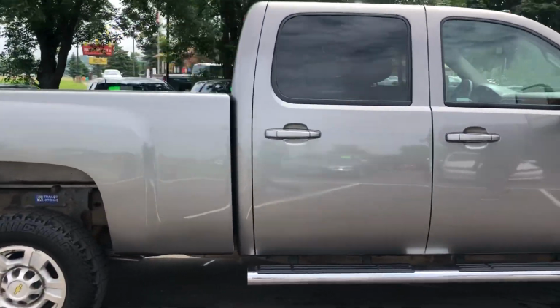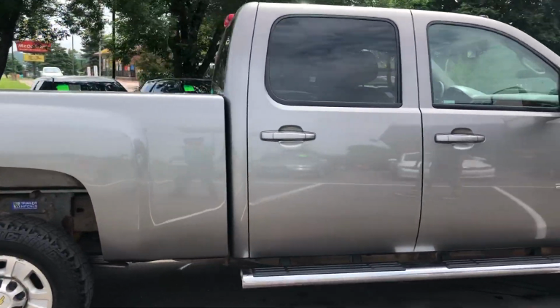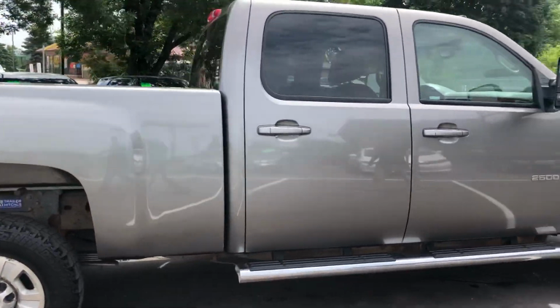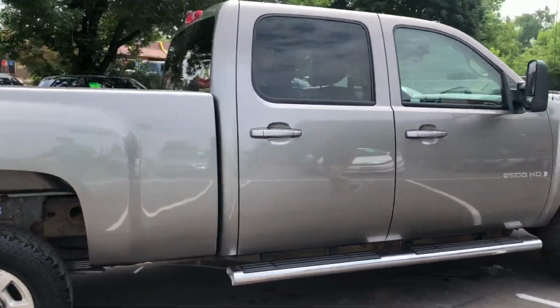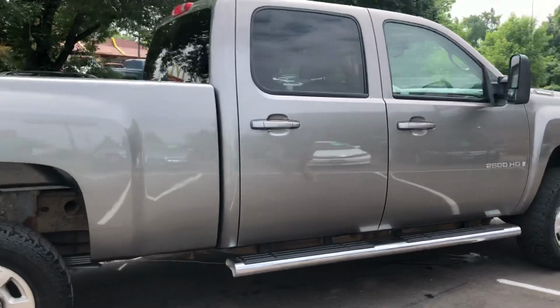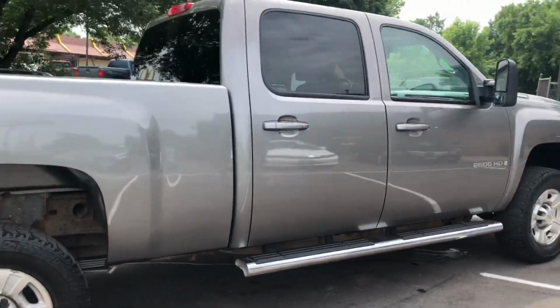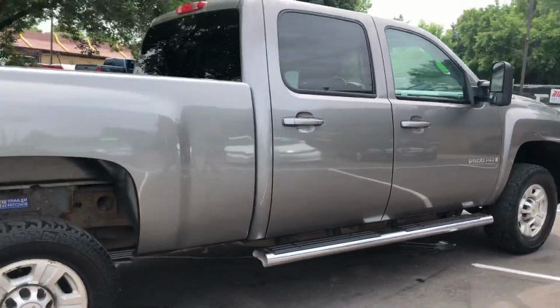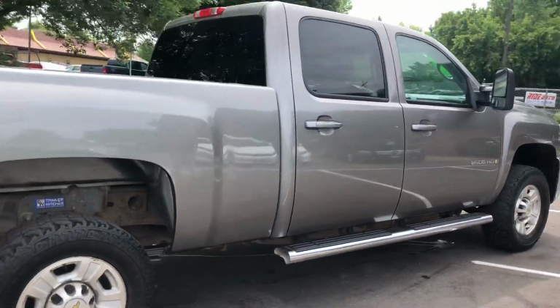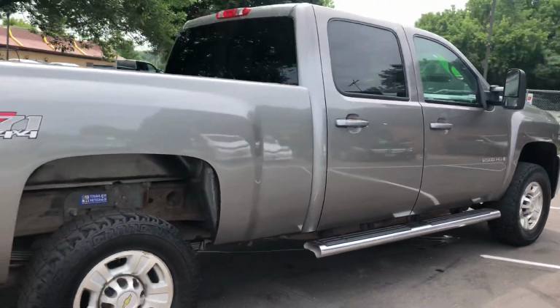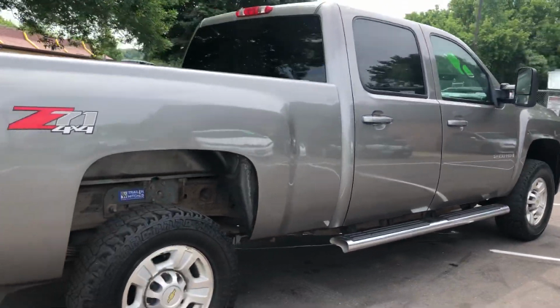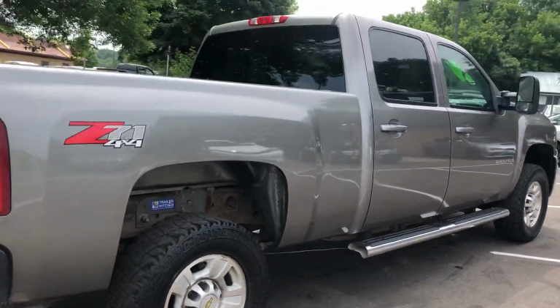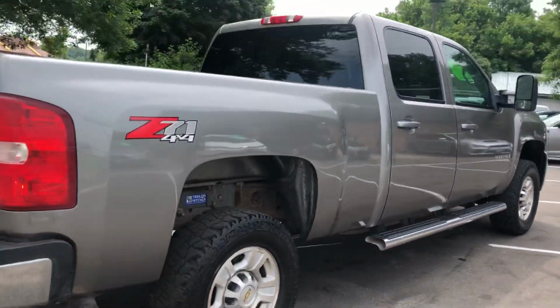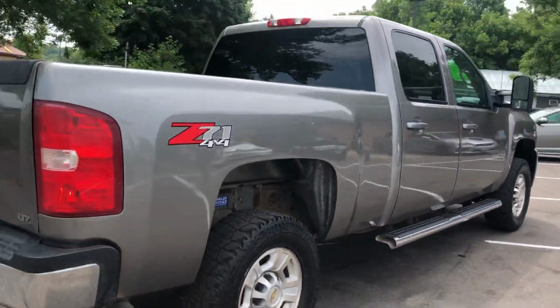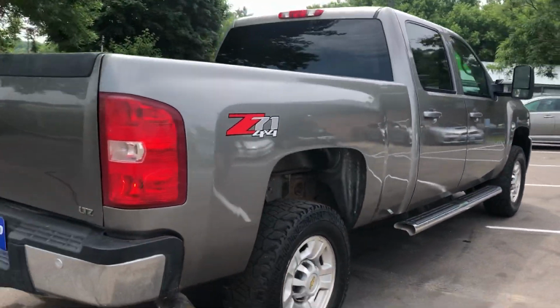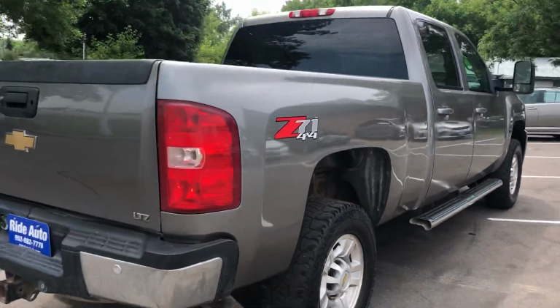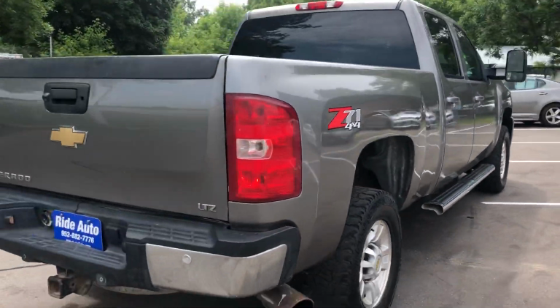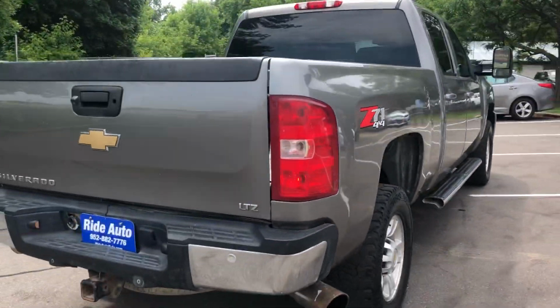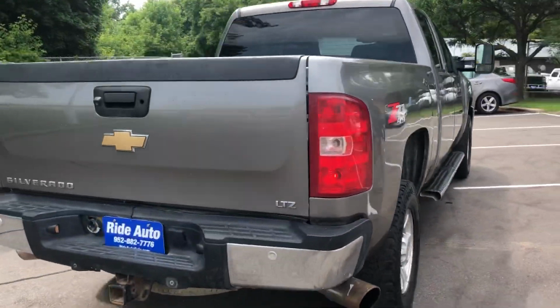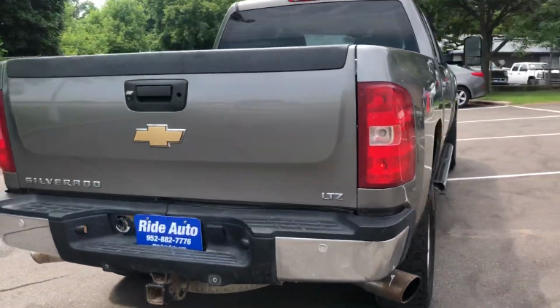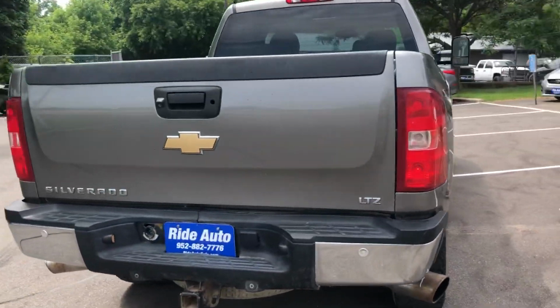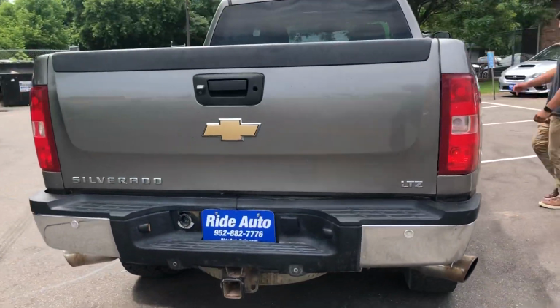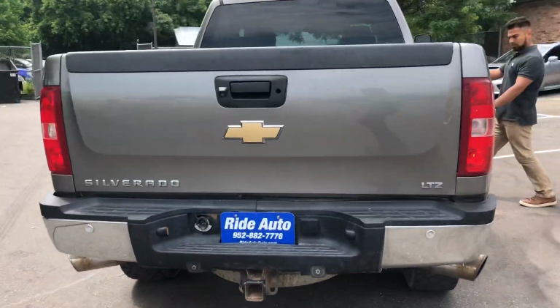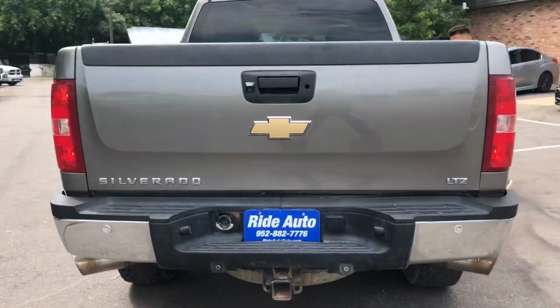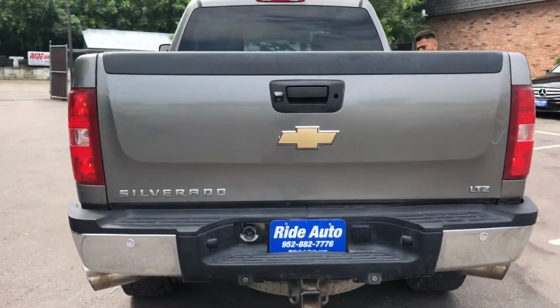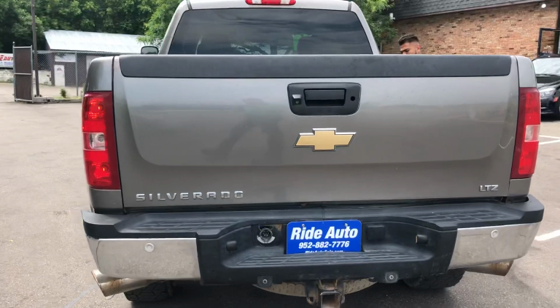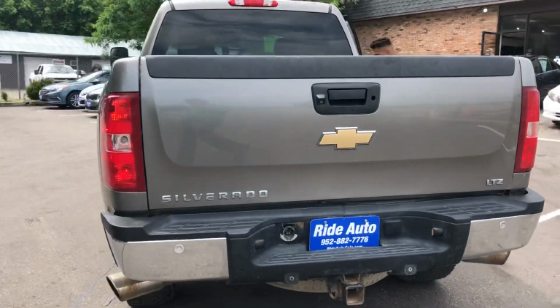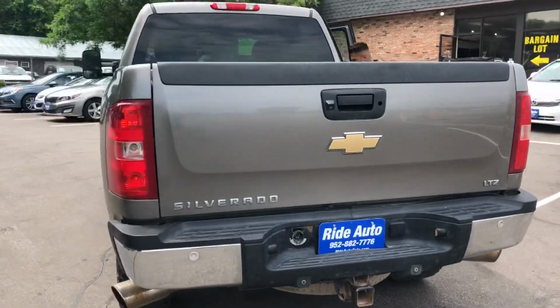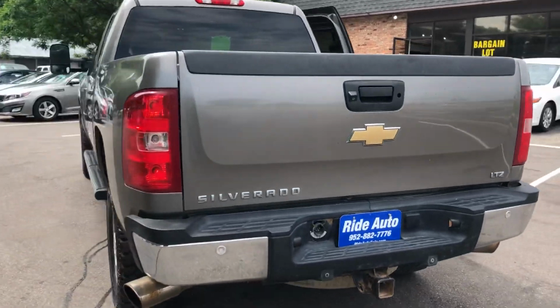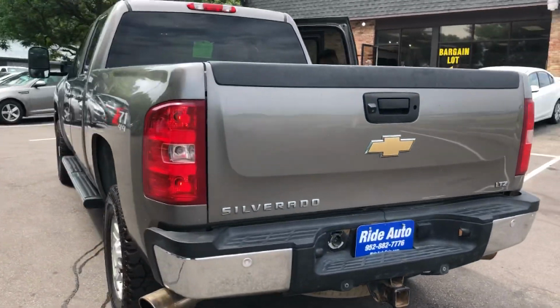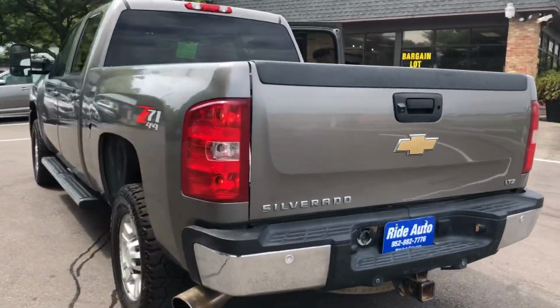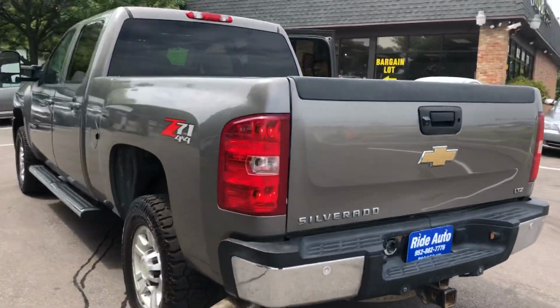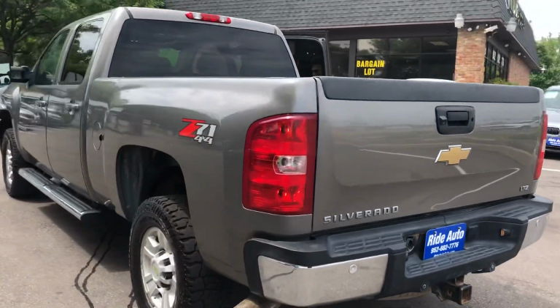This has got the 6.6-liter Duramax attached to a 6-speed Allison automatic transmission. Dual exhaust — it sounds really nice.